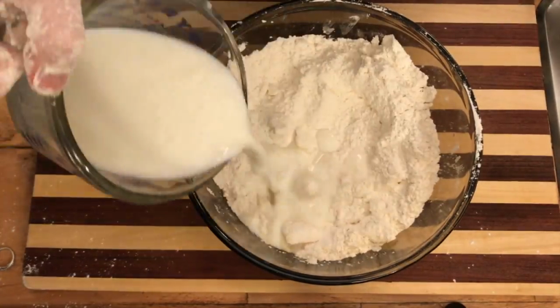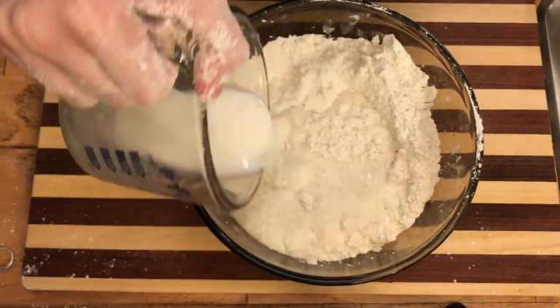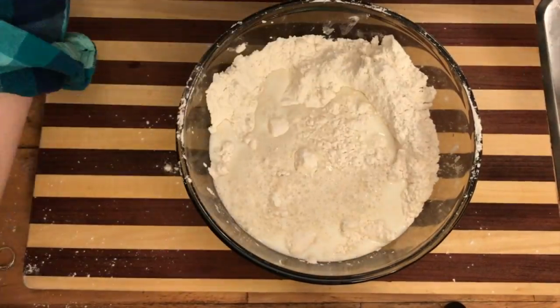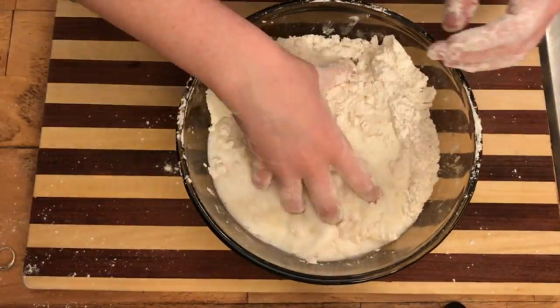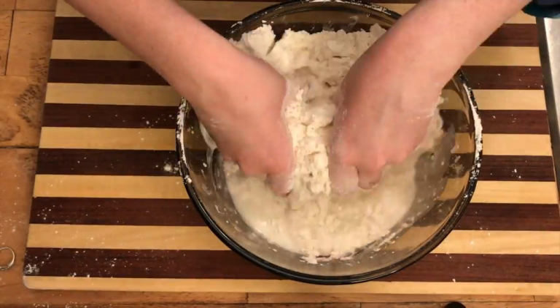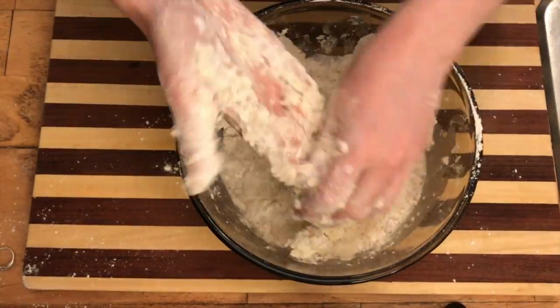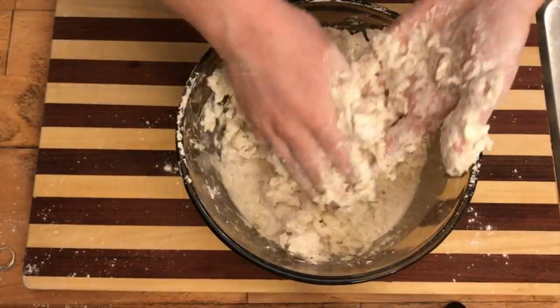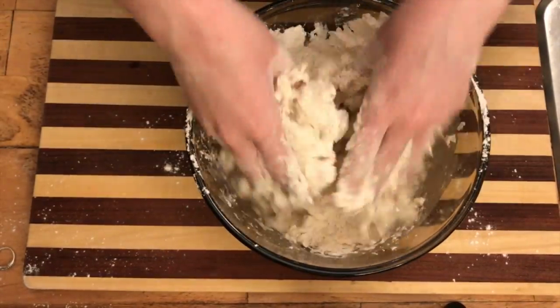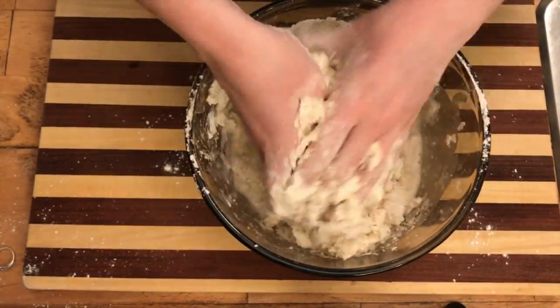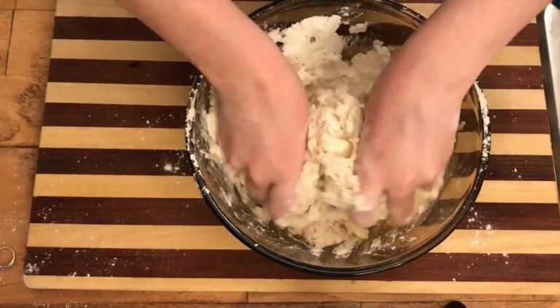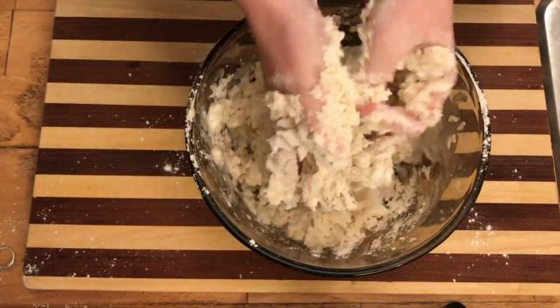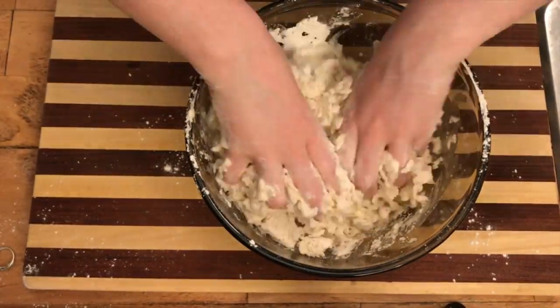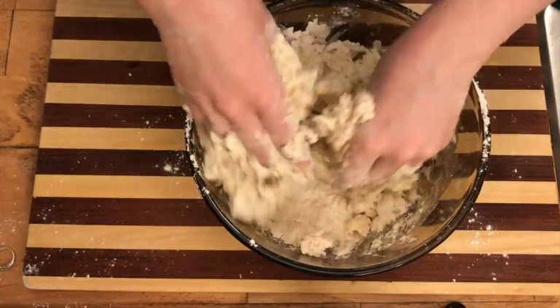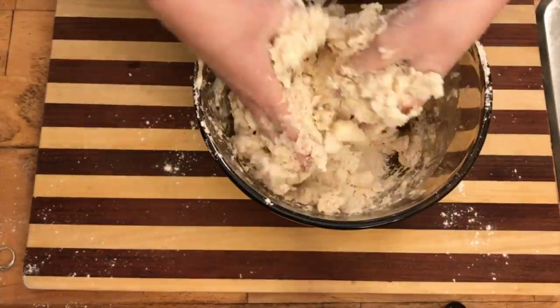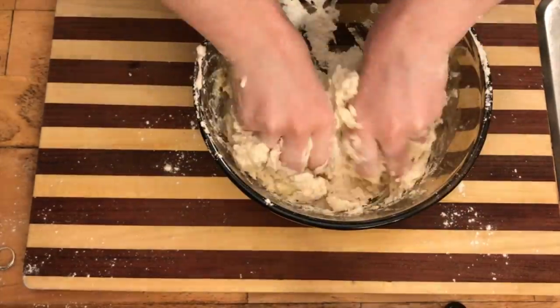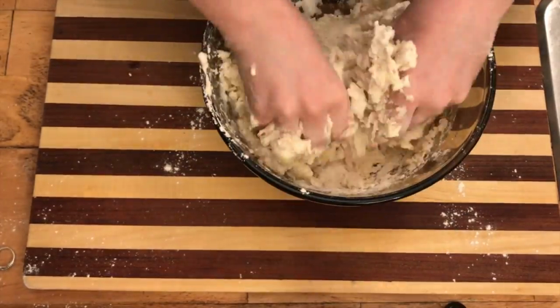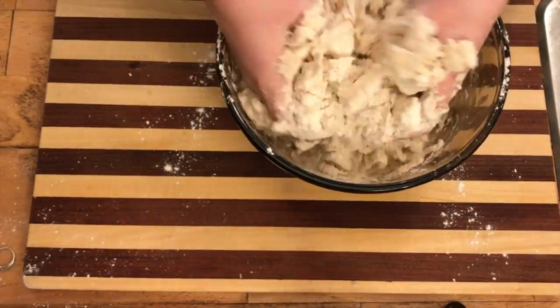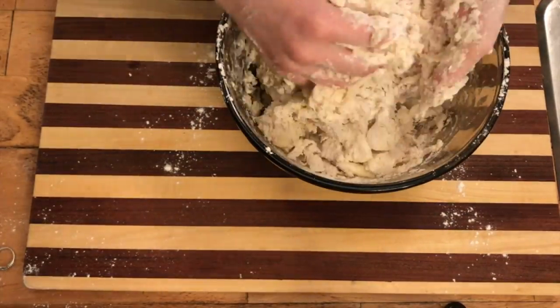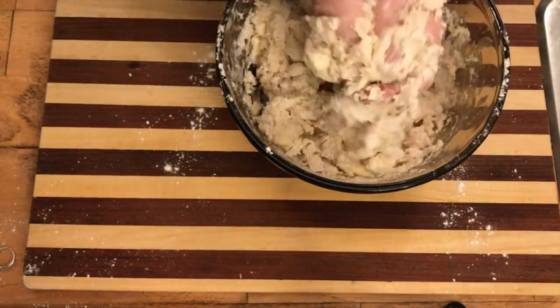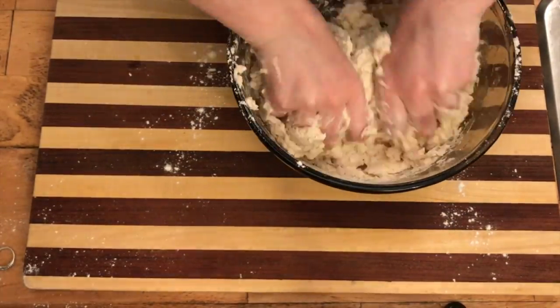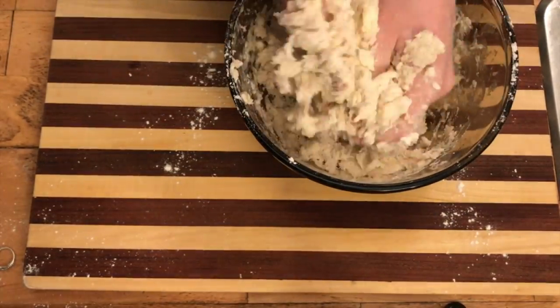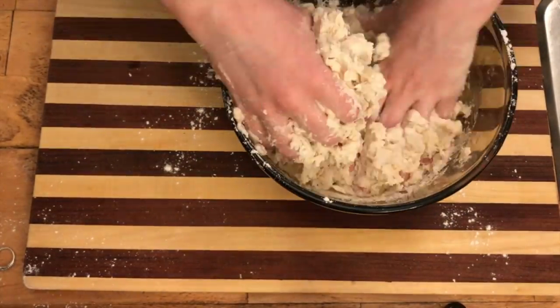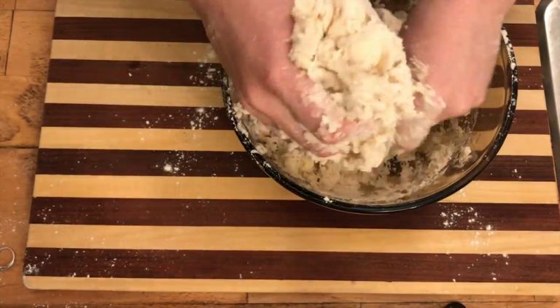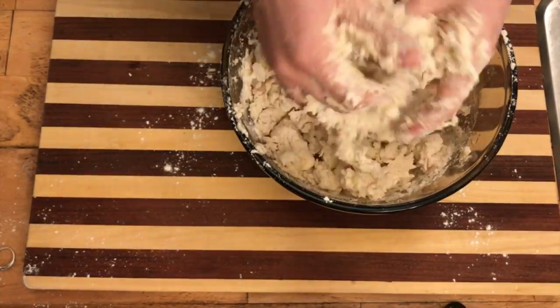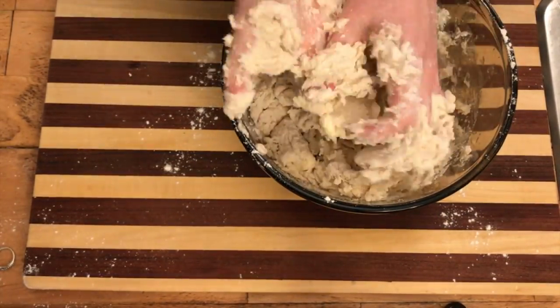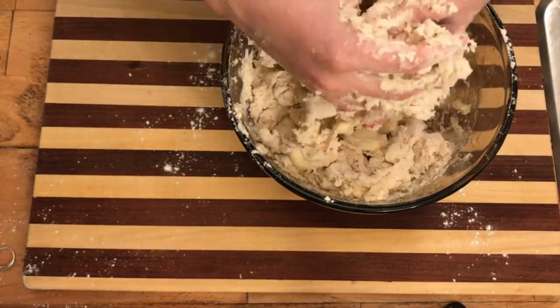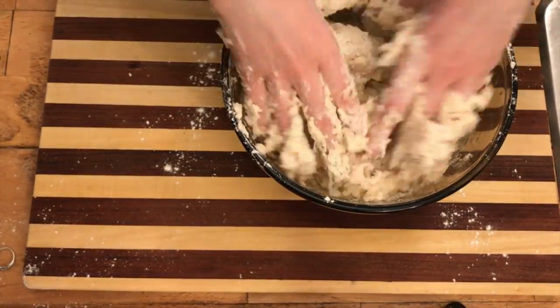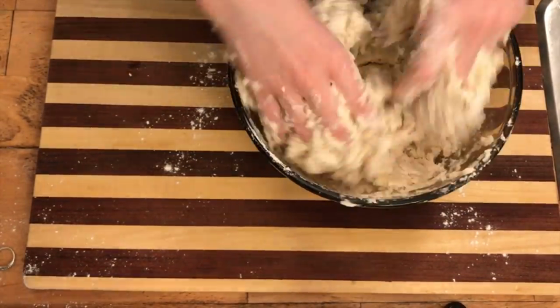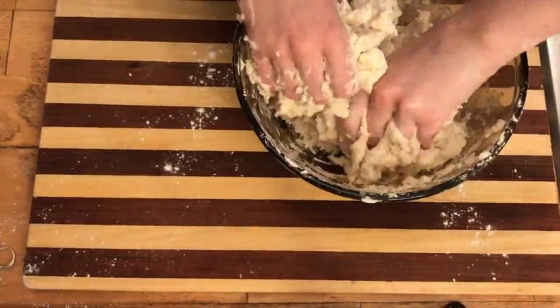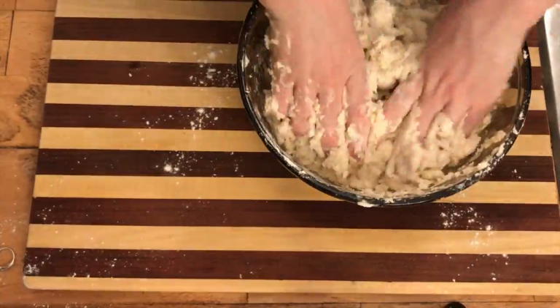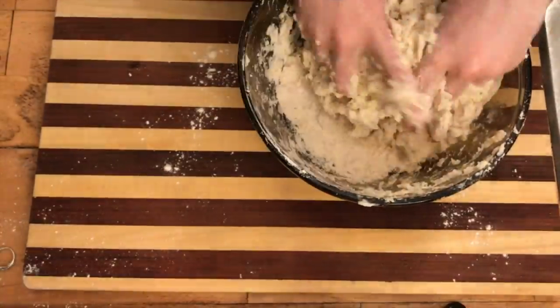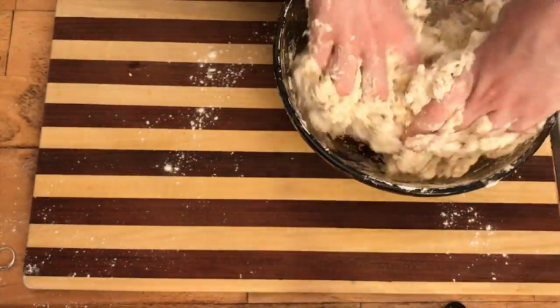Add in your milk and then use your hands to combine the rest of your mixture. It's going to be sticky and a pain in the ass, but all of your spoon-wielding friends are going to be jealous because they have shitty biscuits and they can't figure out why yours are so damn delicious.